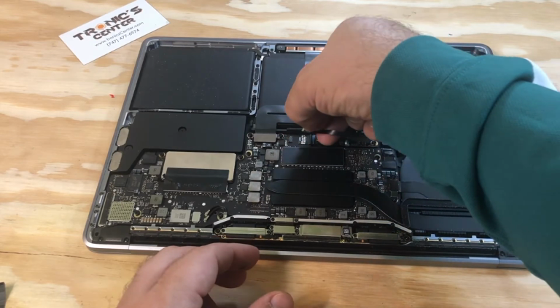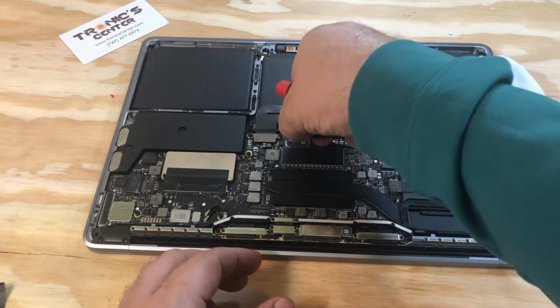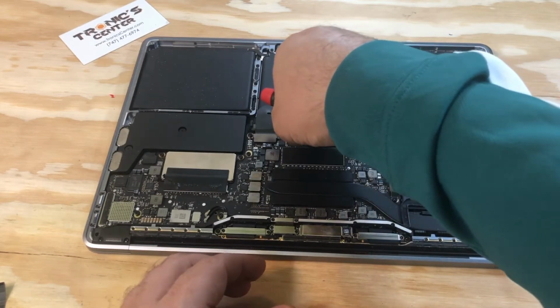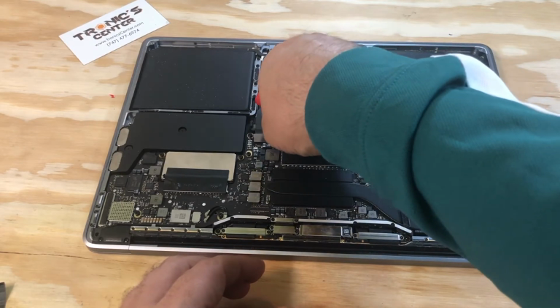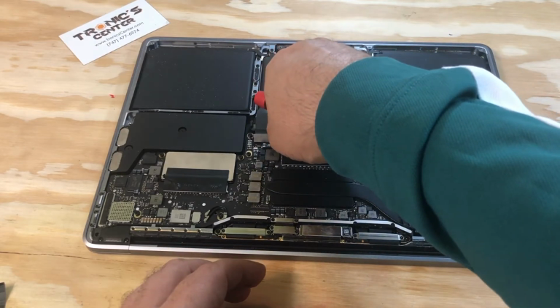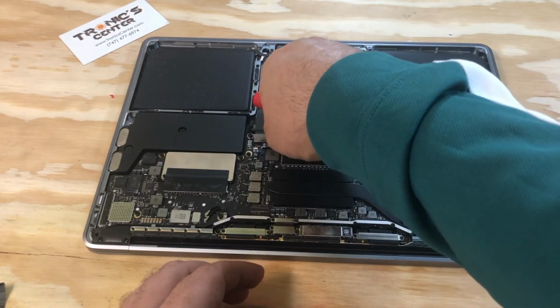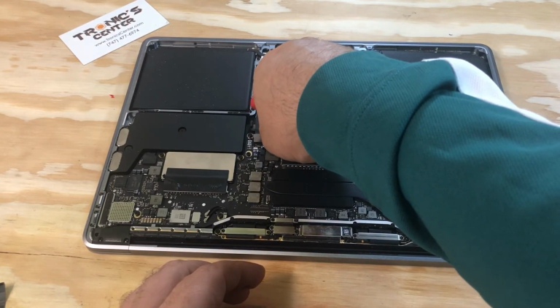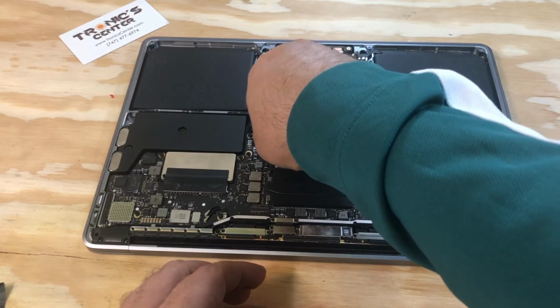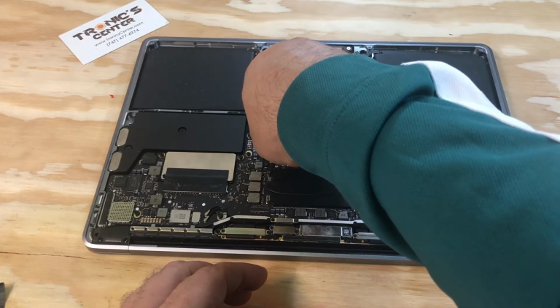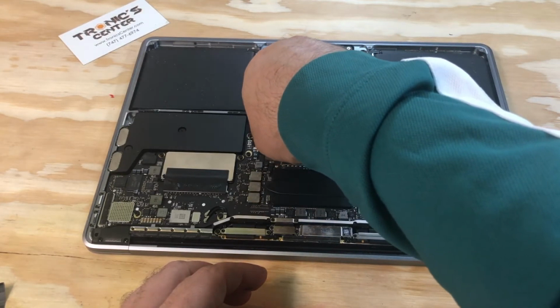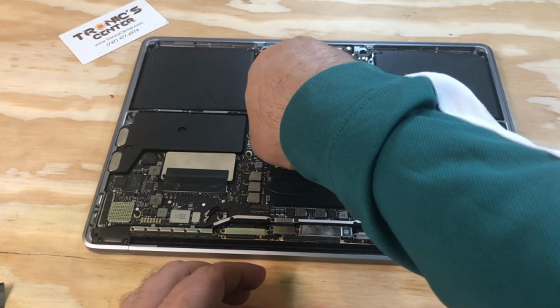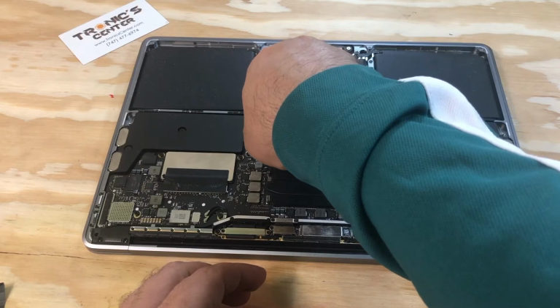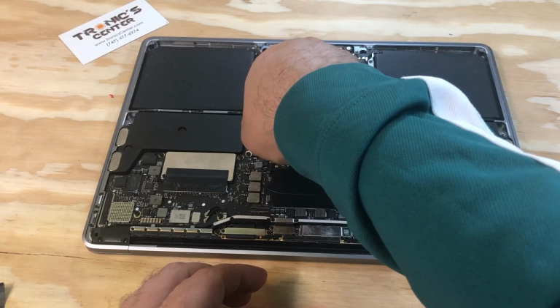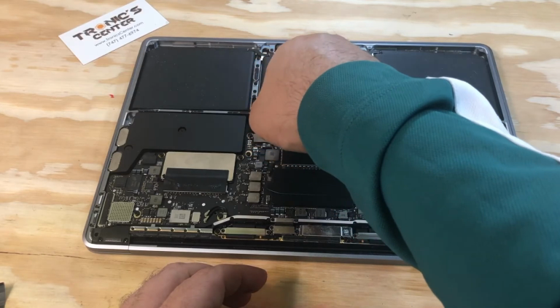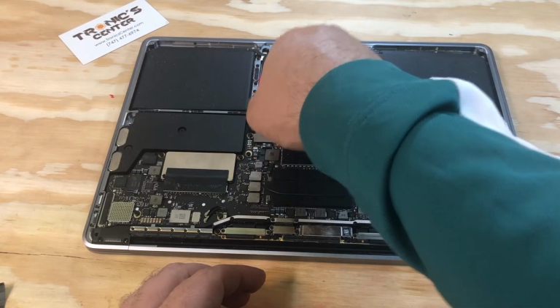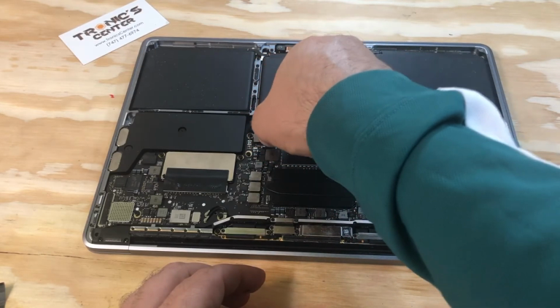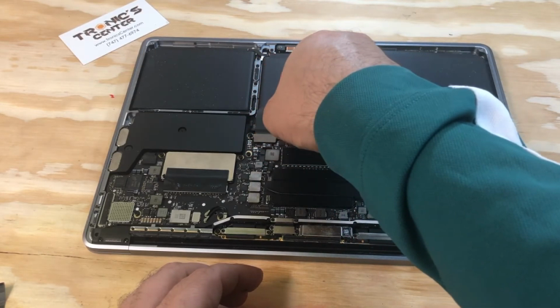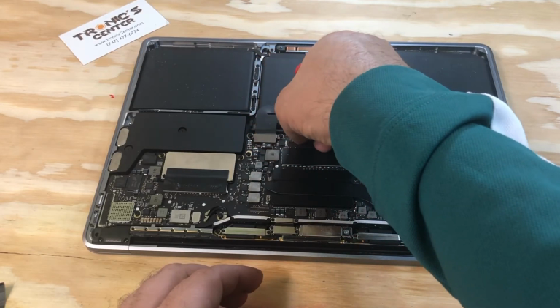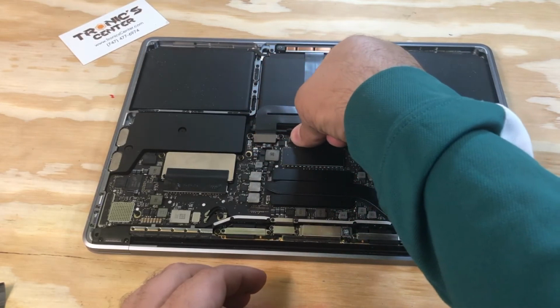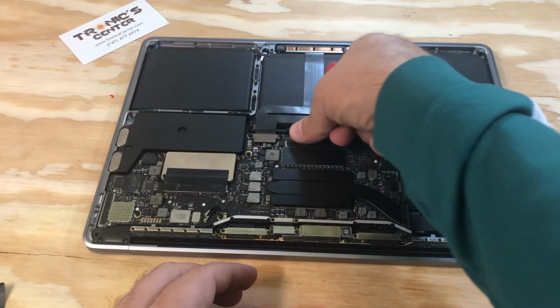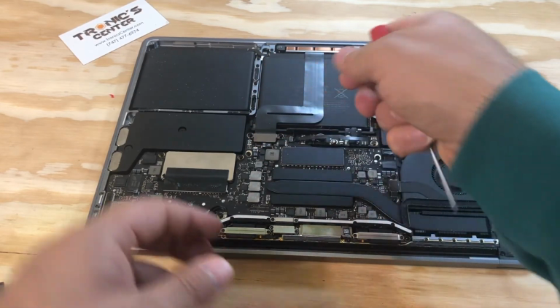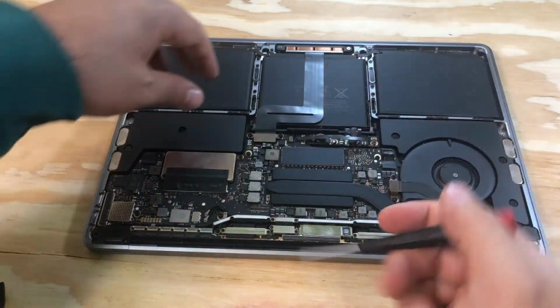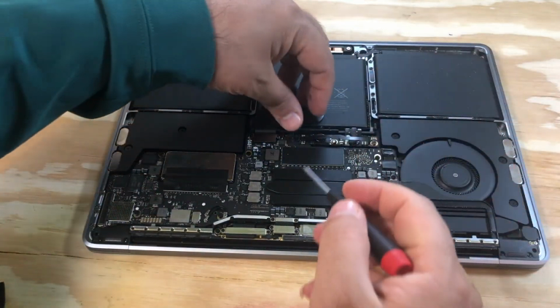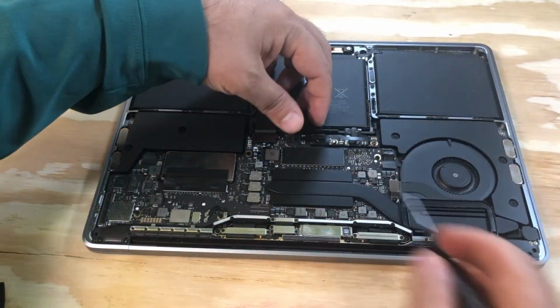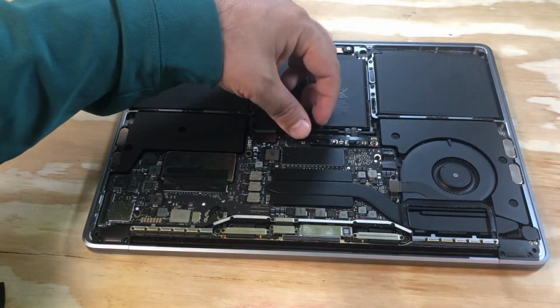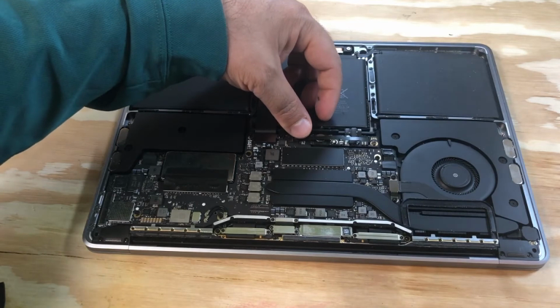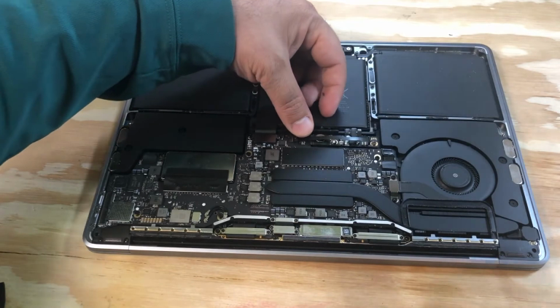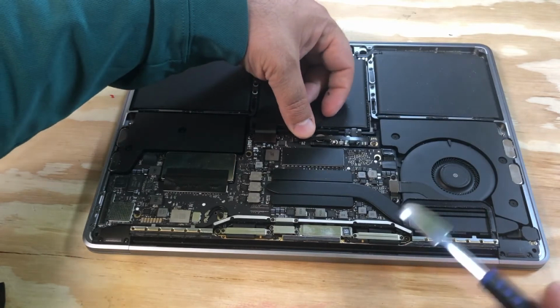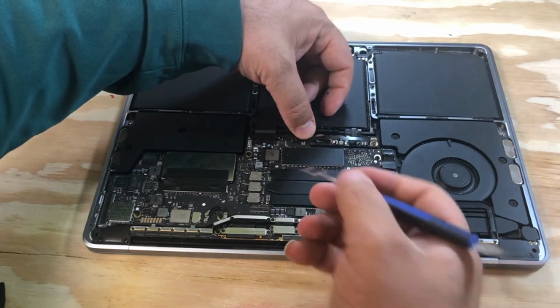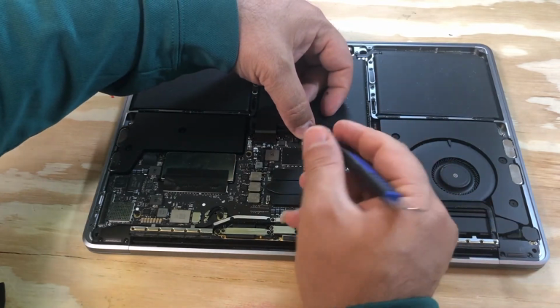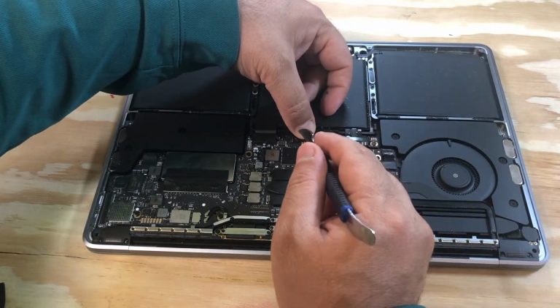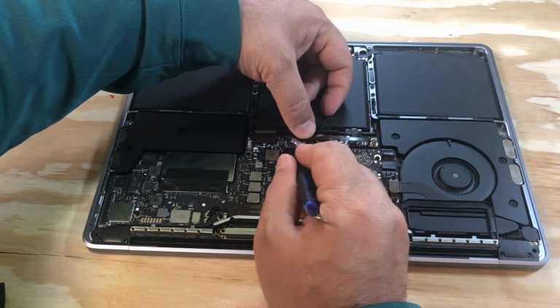Connect the cable. Don't forget to close the connector tip.